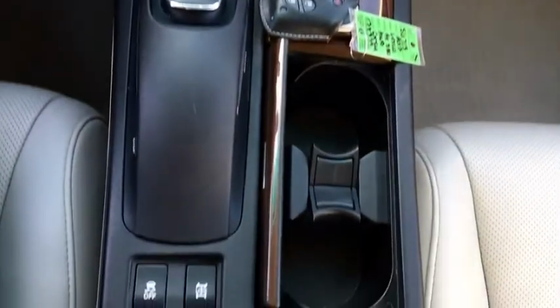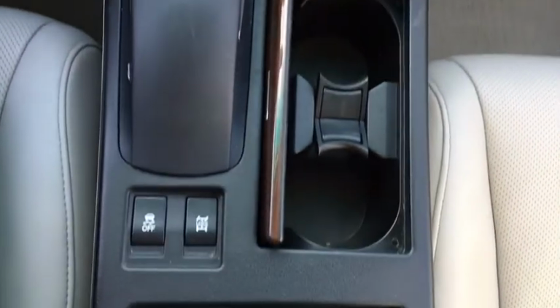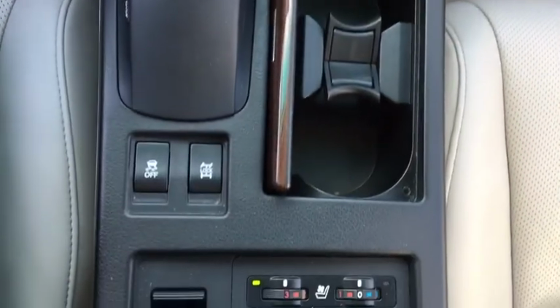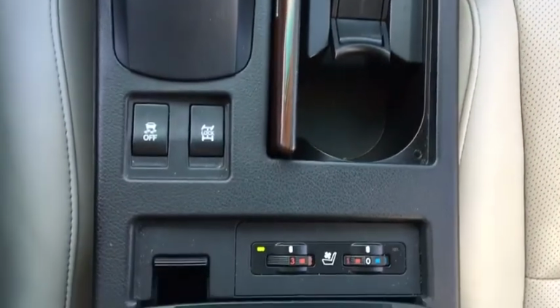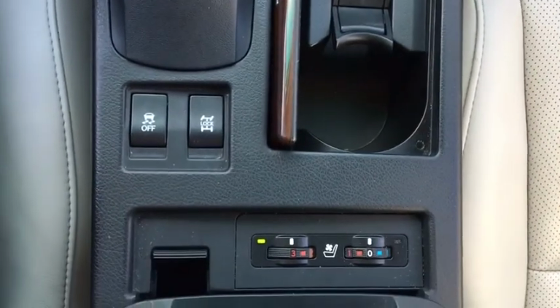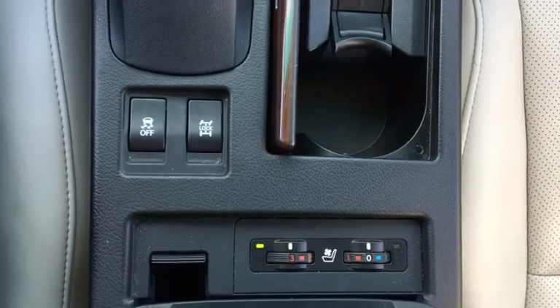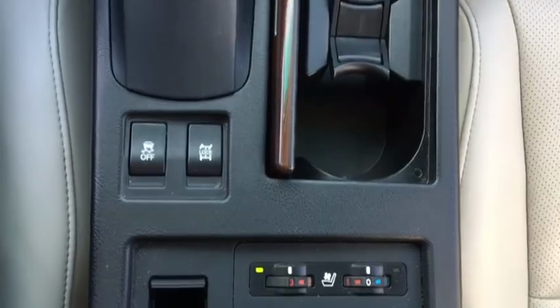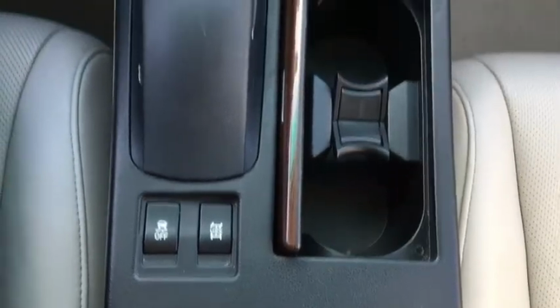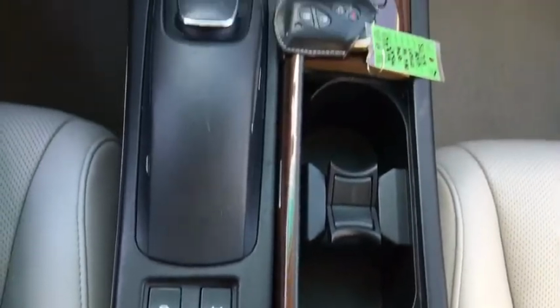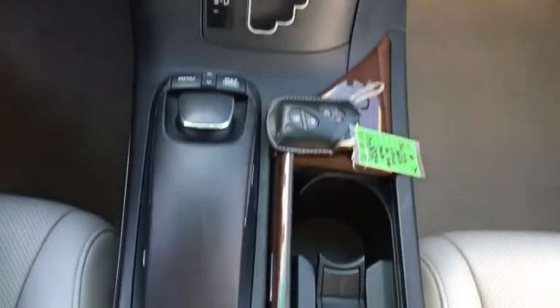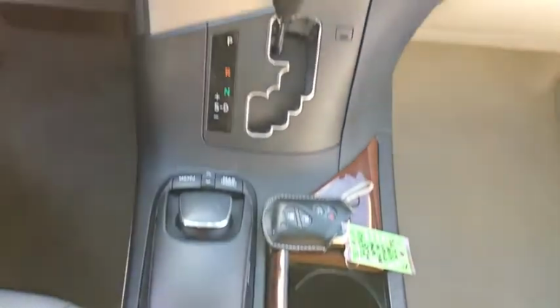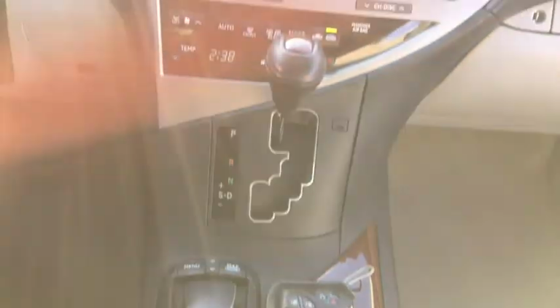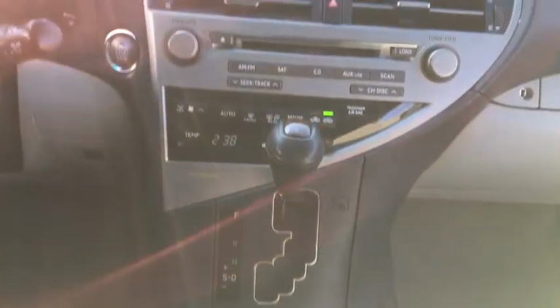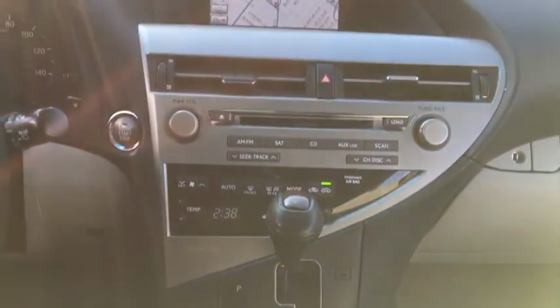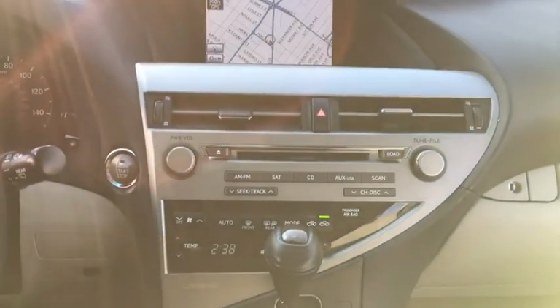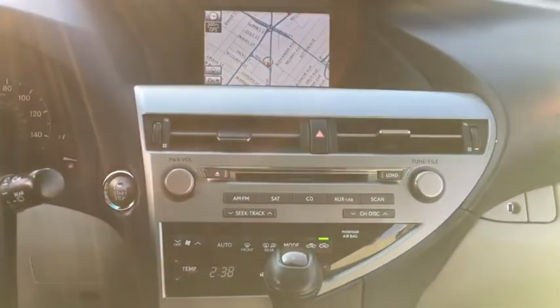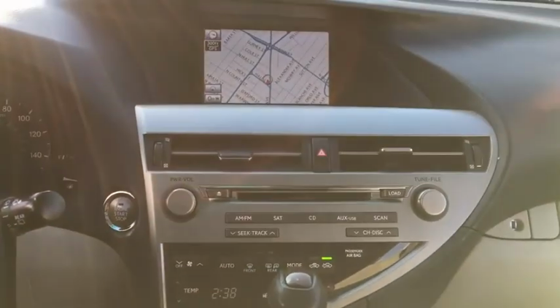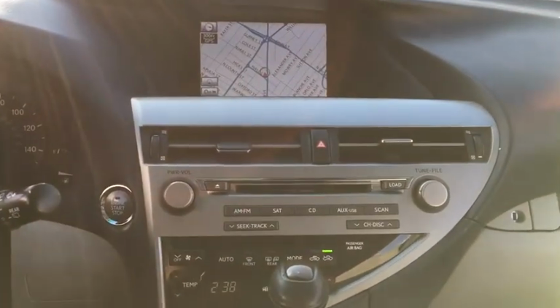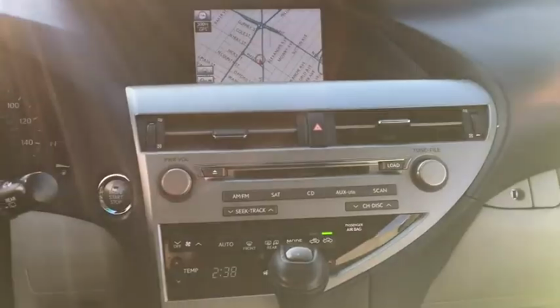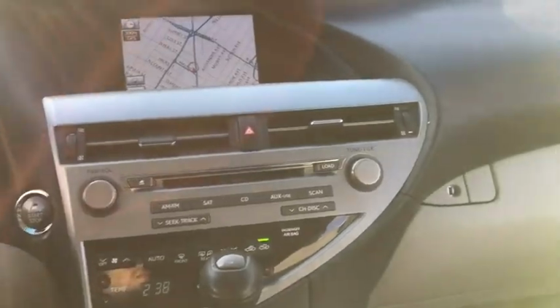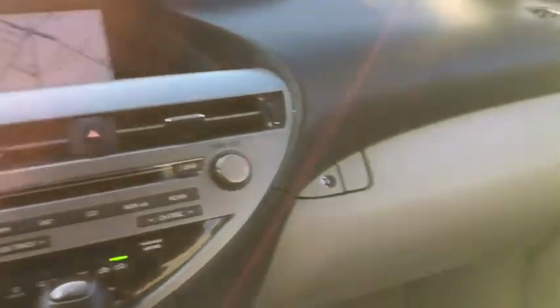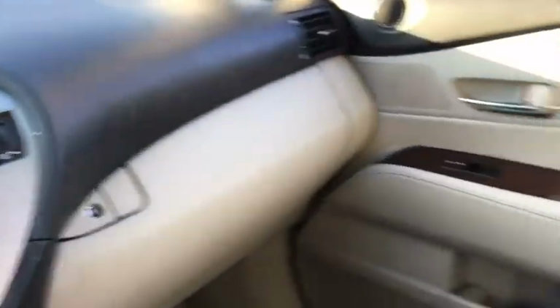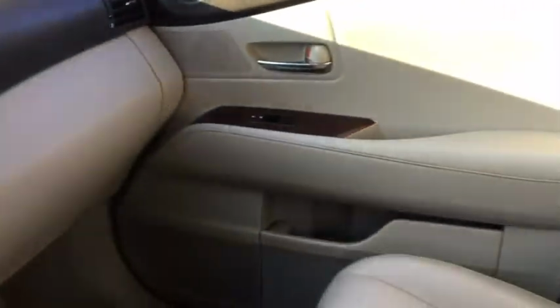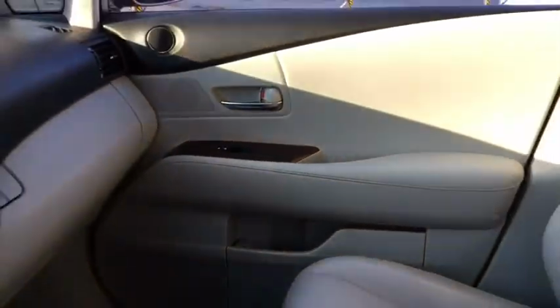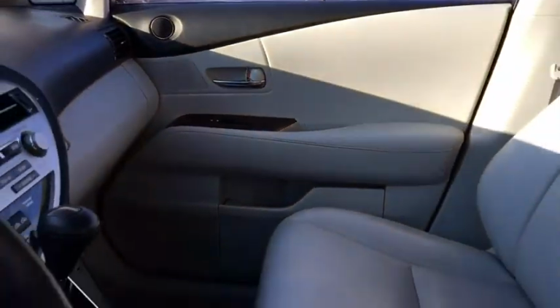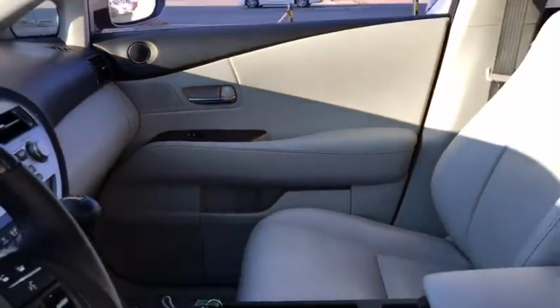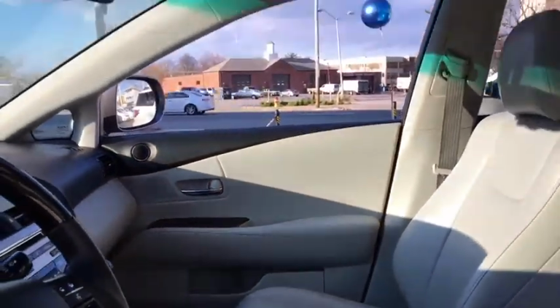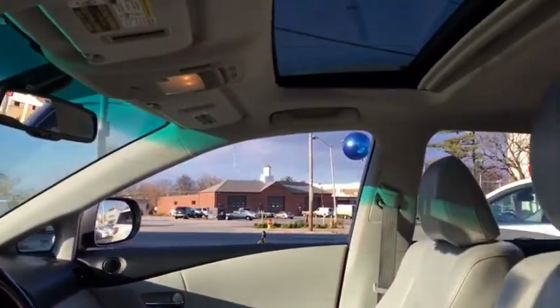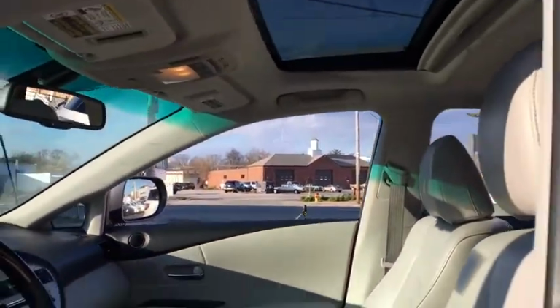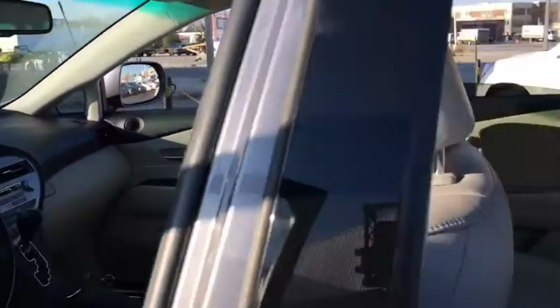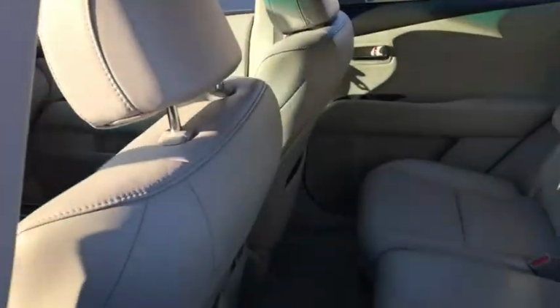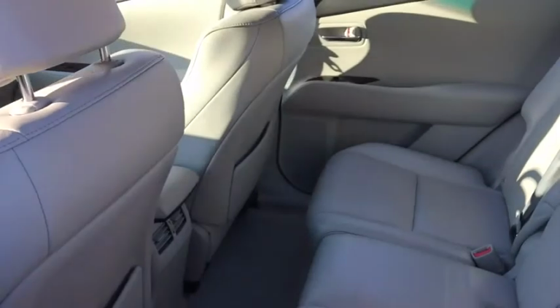Luxury package, power heated outside mirrors, remote window operation, rear spoiler. If affordable style and reliability are what you're looking for, this vehicle couldn't be more perfect. Drive it today.